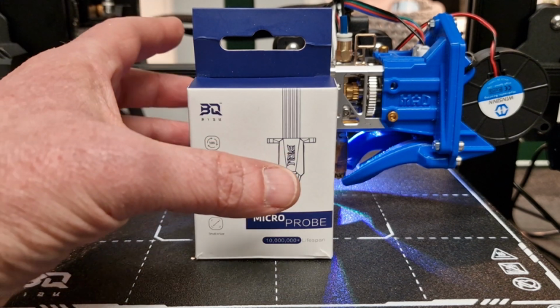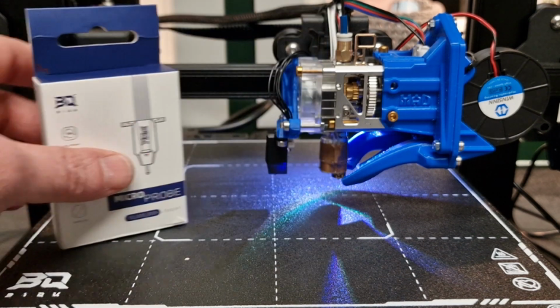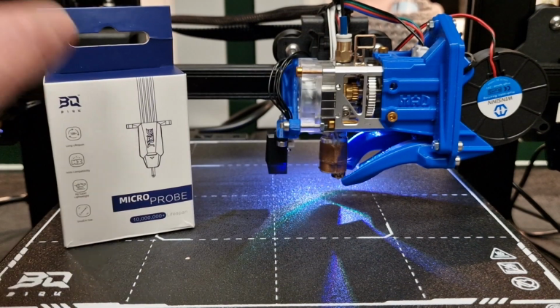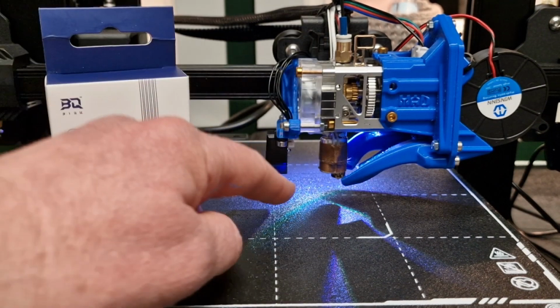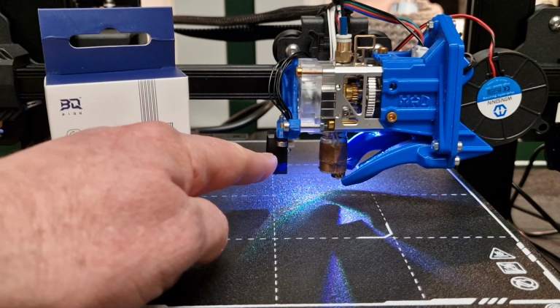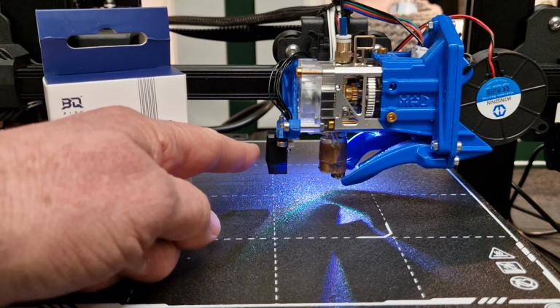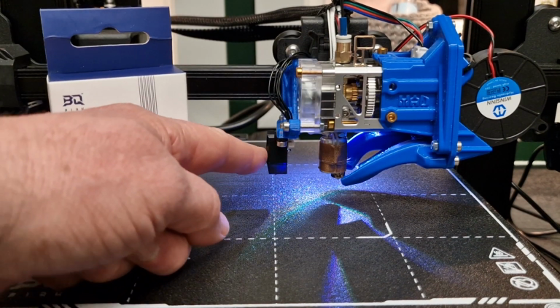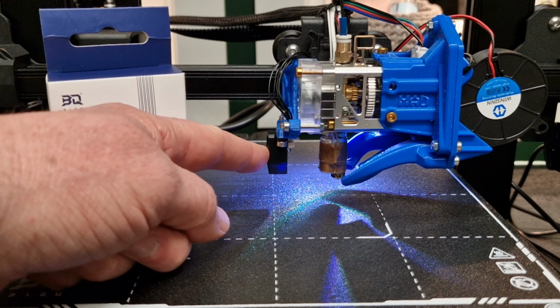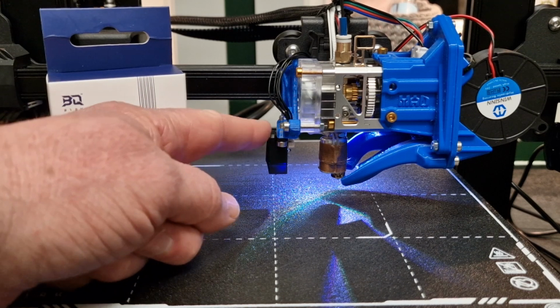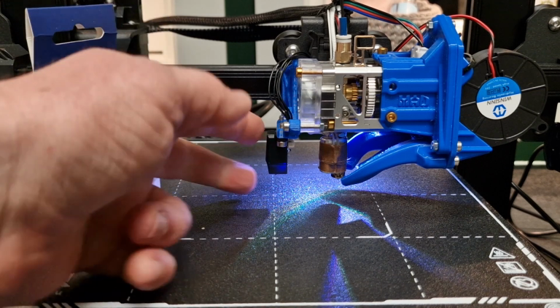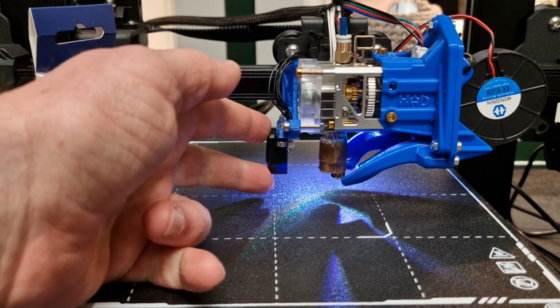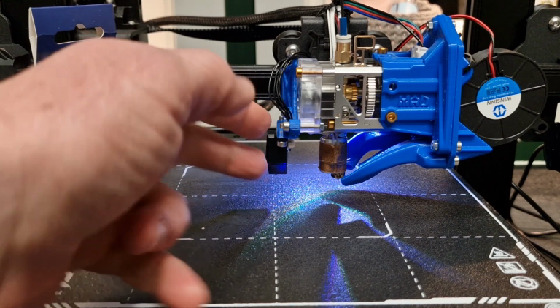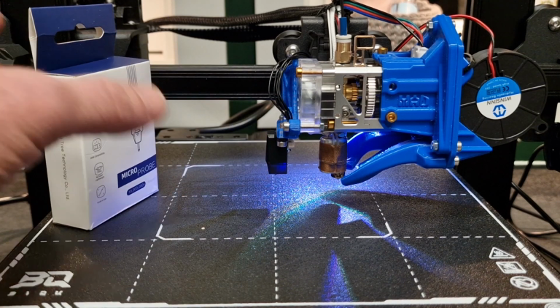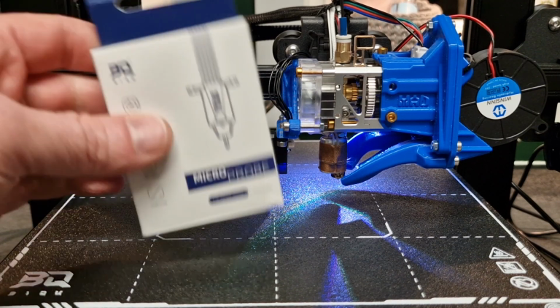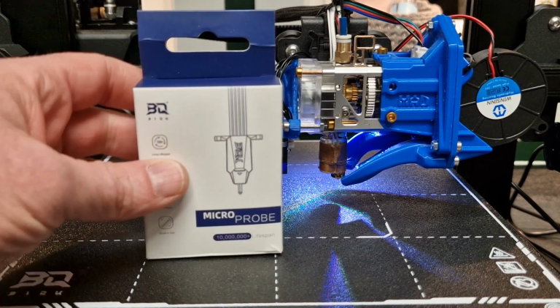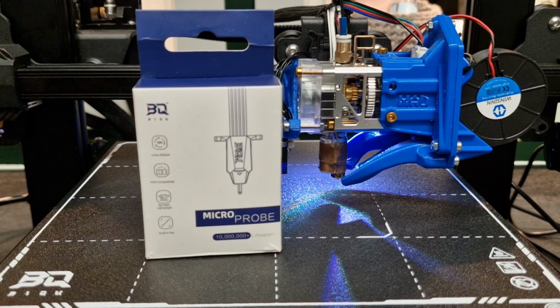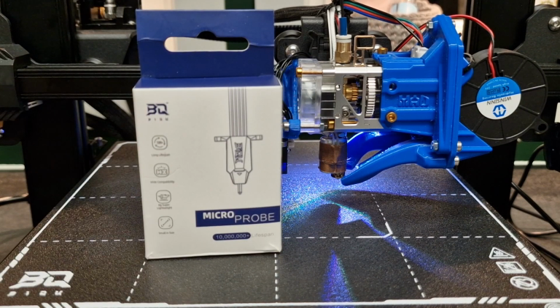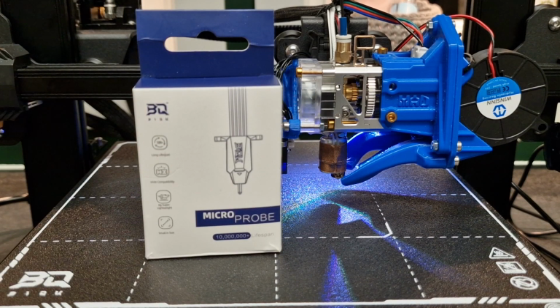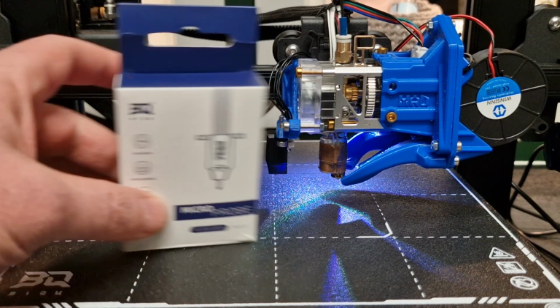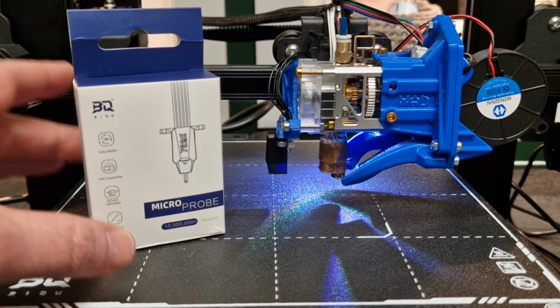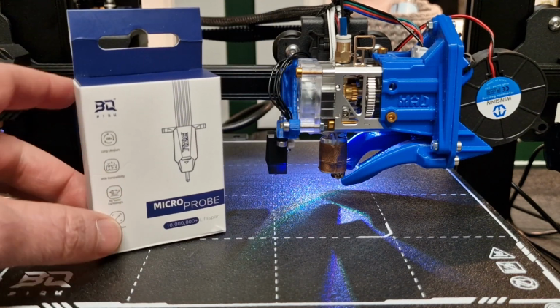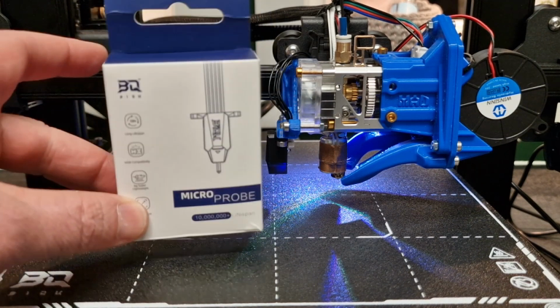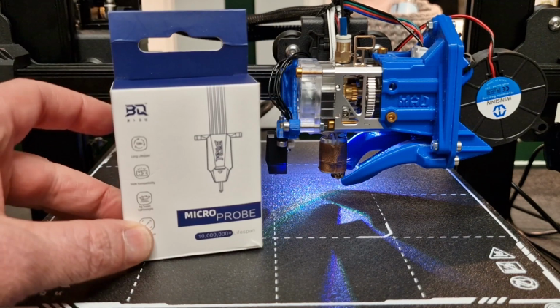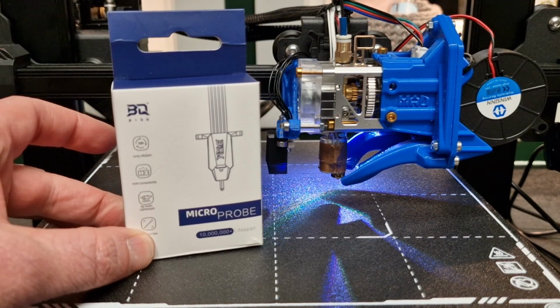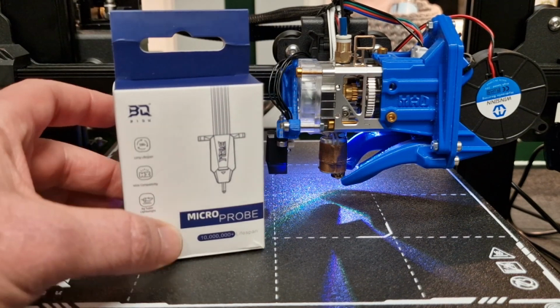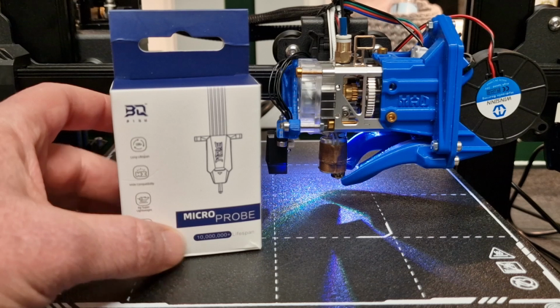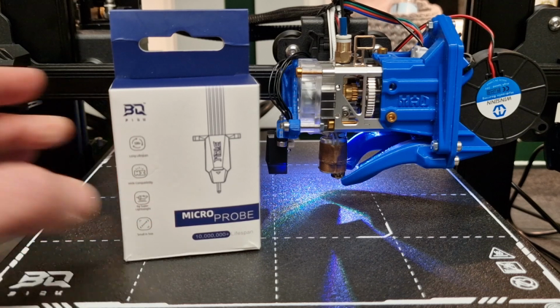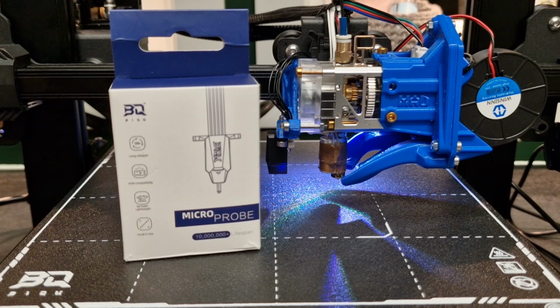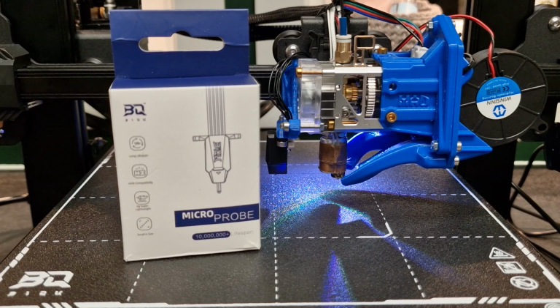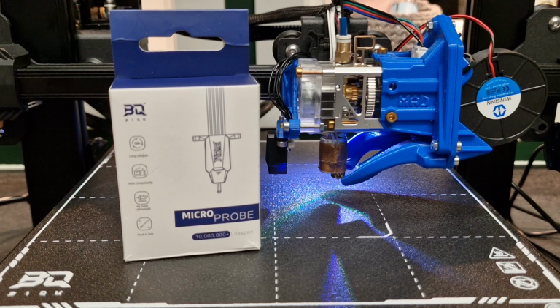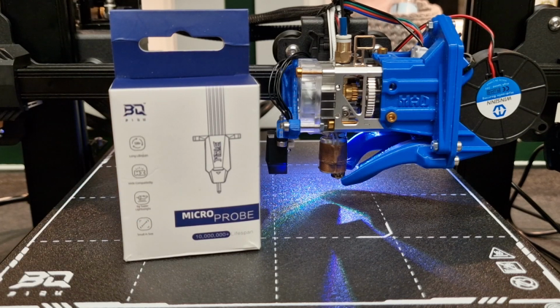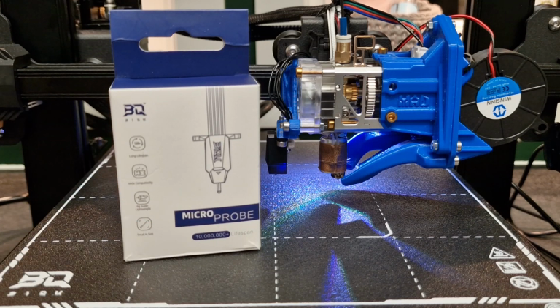First thing is the size. Look at how tiny this thing is — I'll open it up in a second. These things are tiny; they live up to the name Micro Probe.